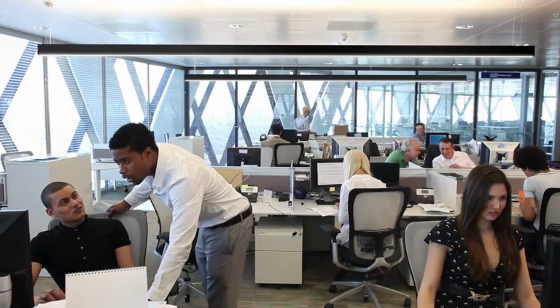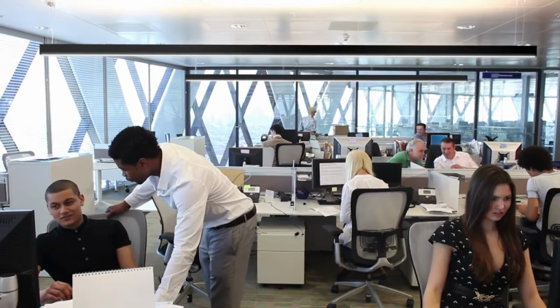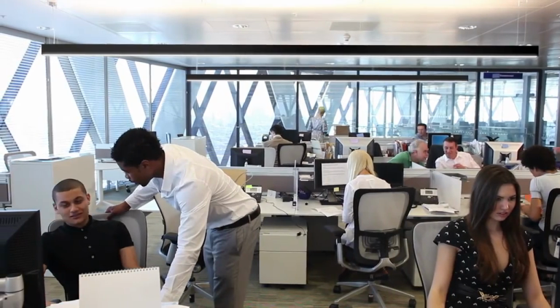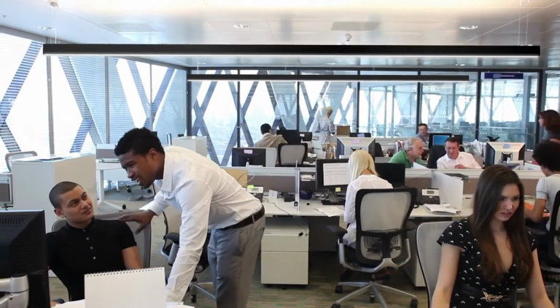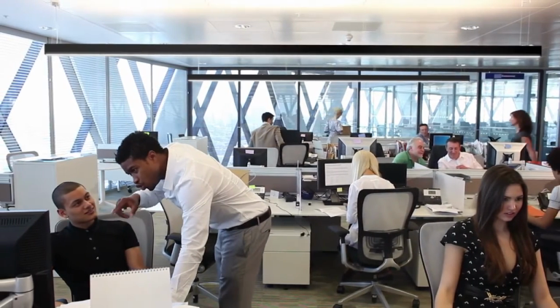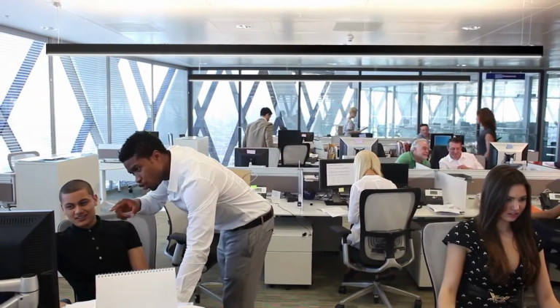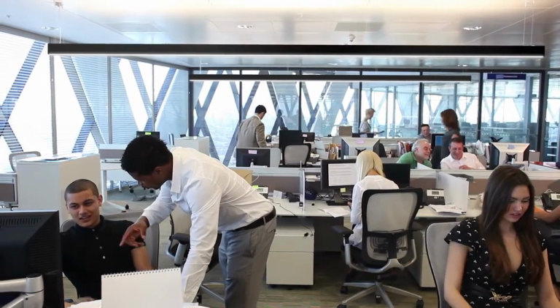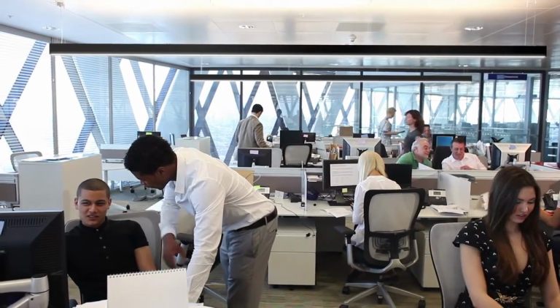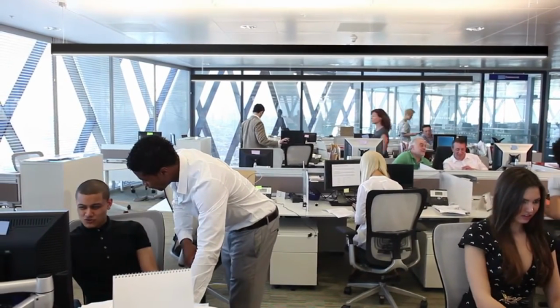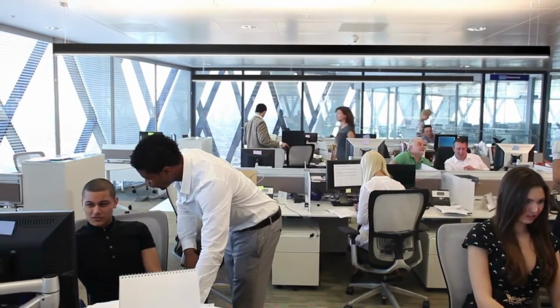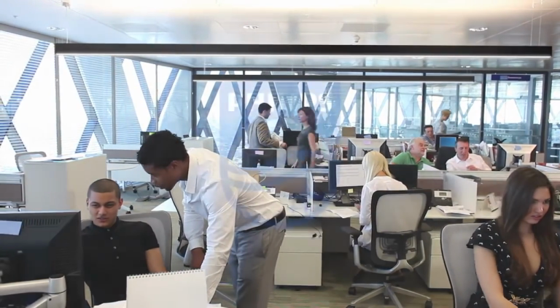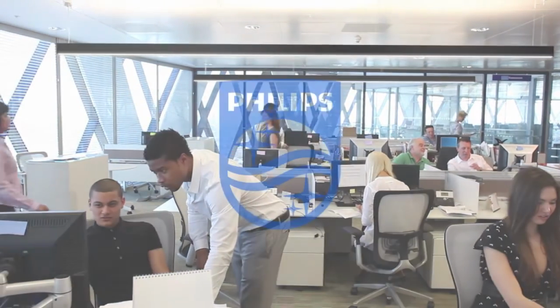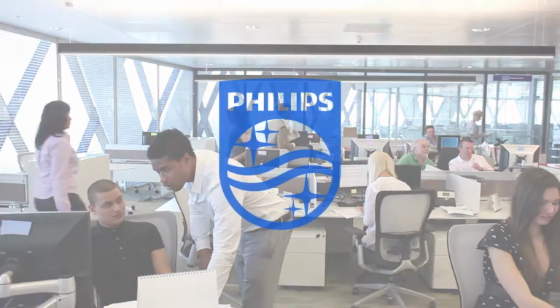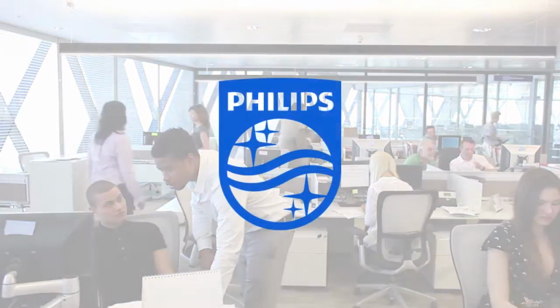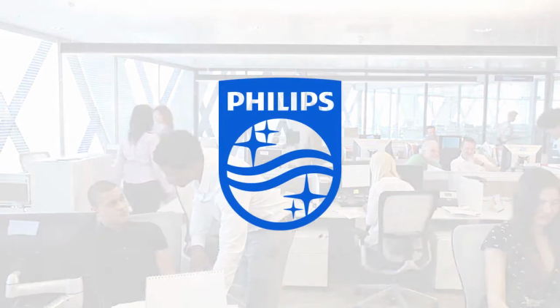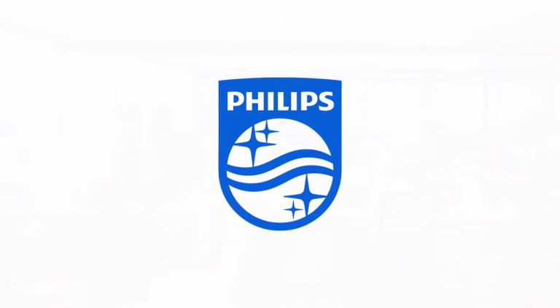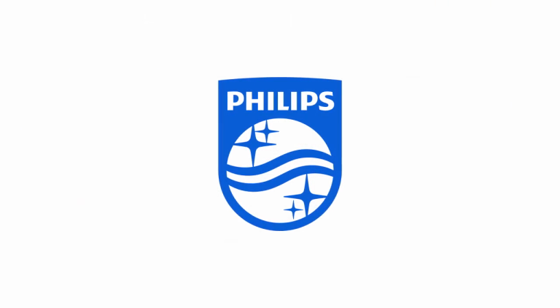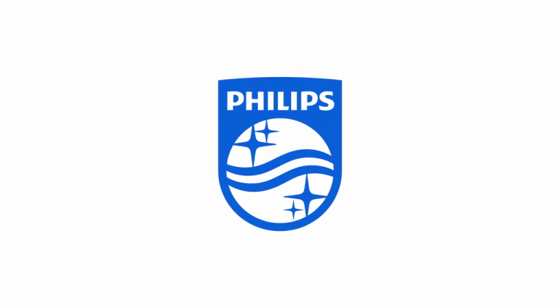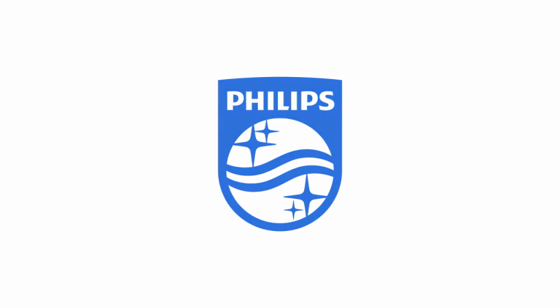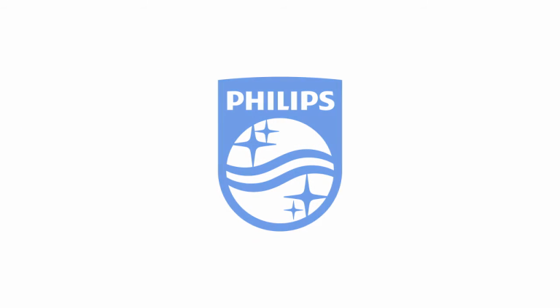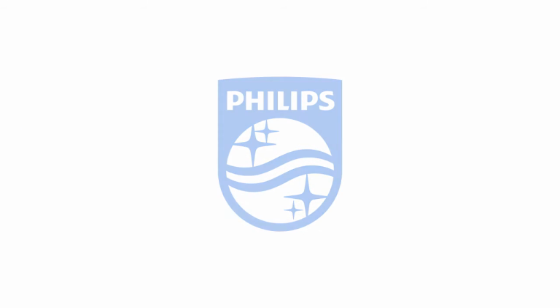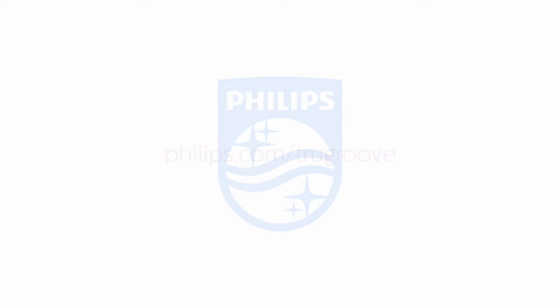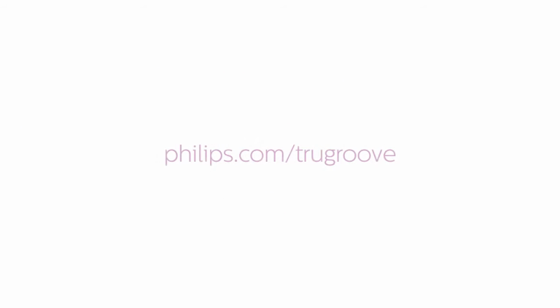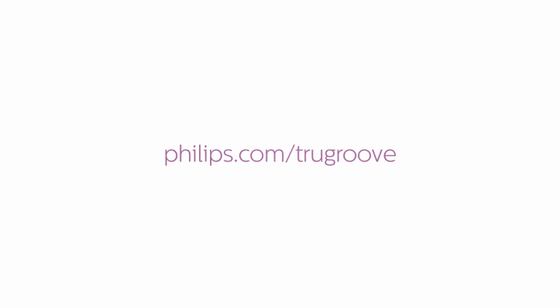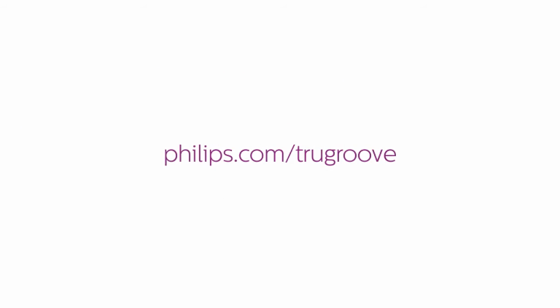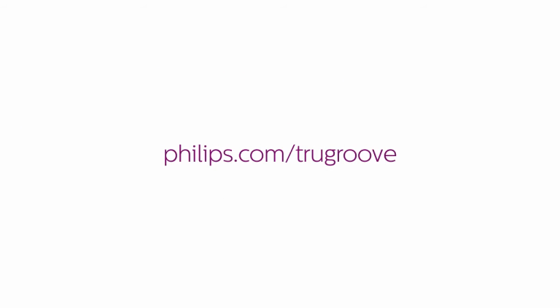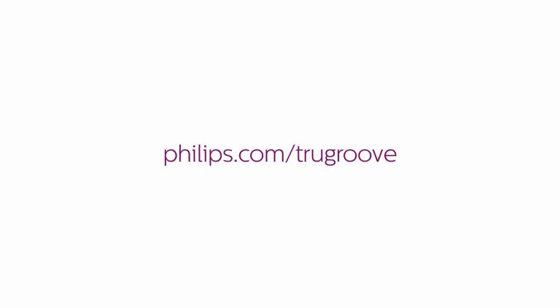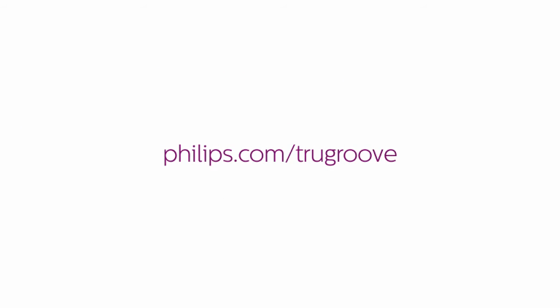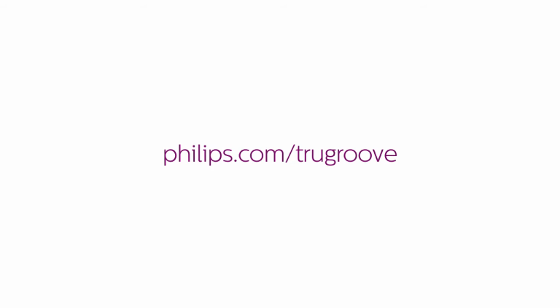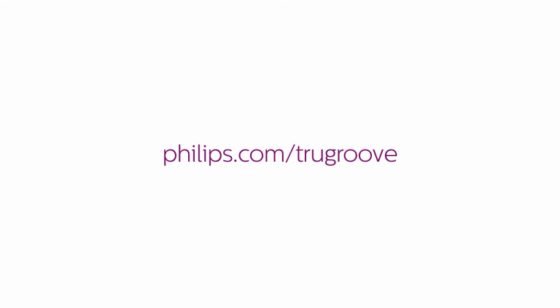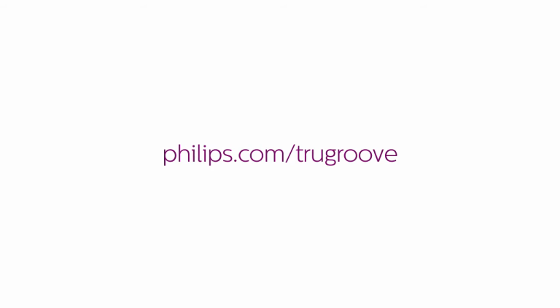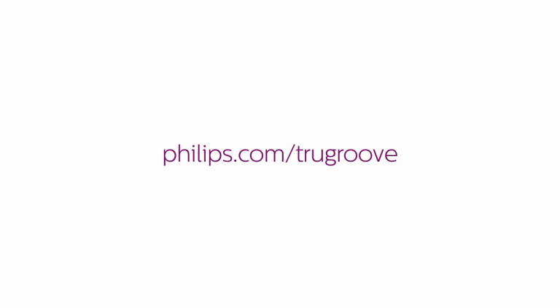All-encompassing, no compromises. To find out more about this product, visit philips.com/TruGroove.